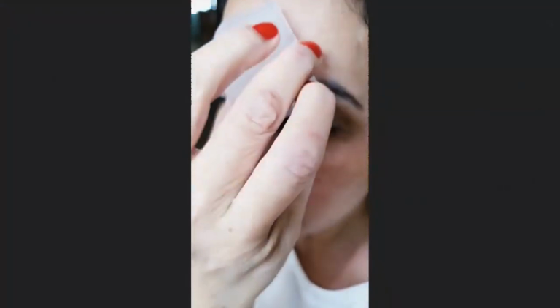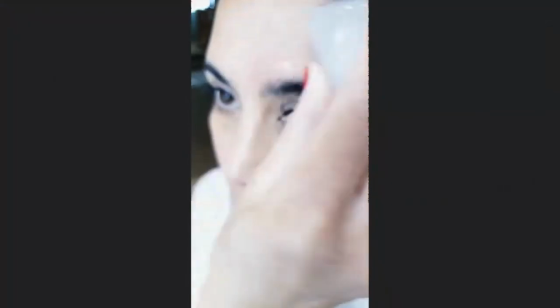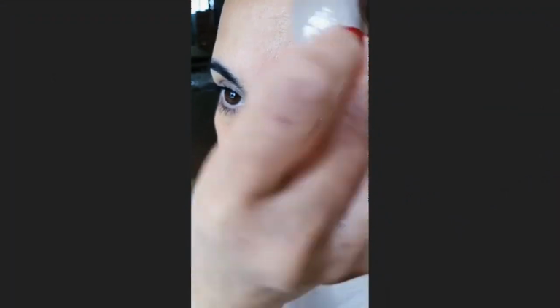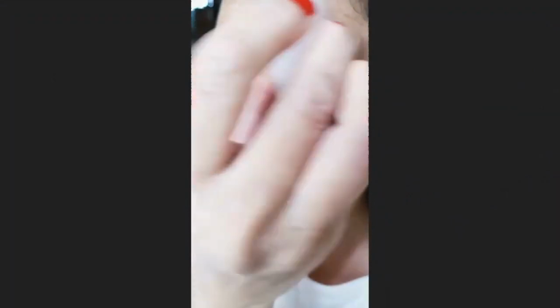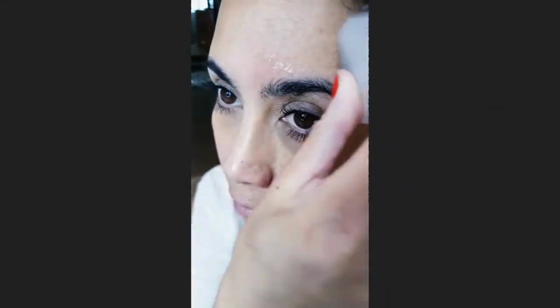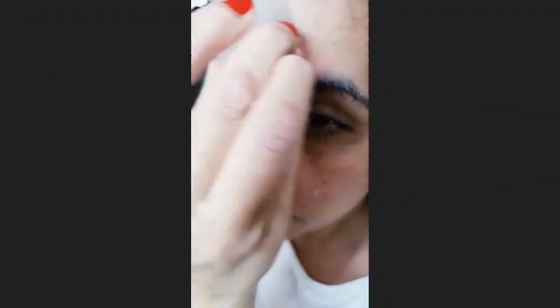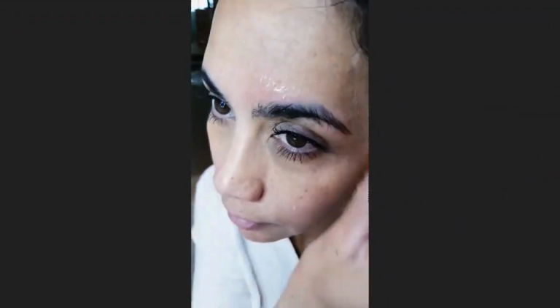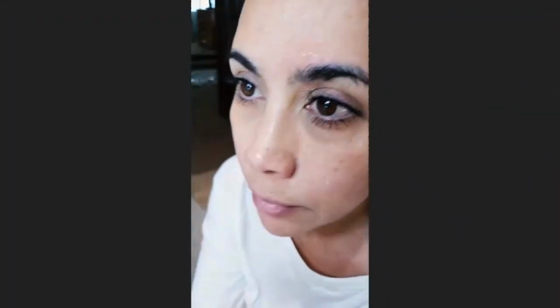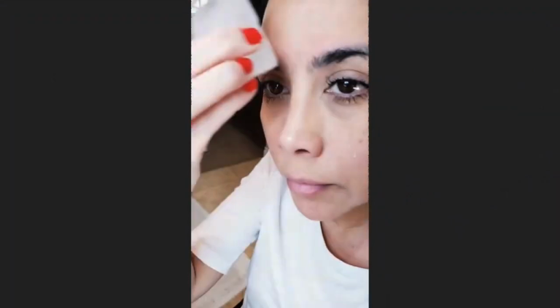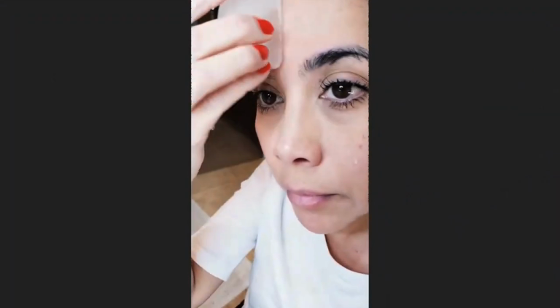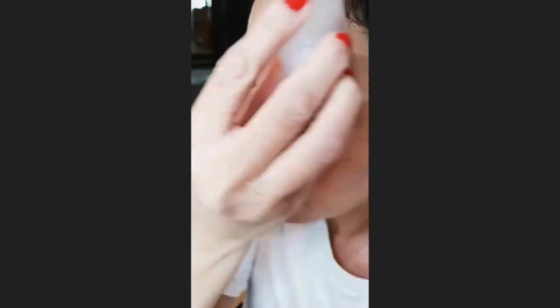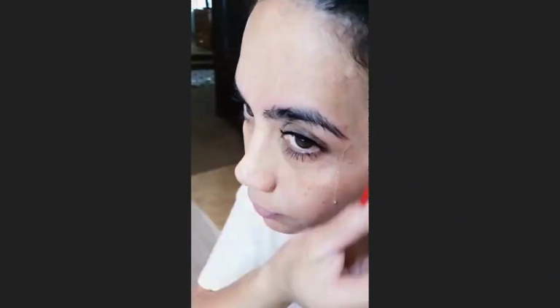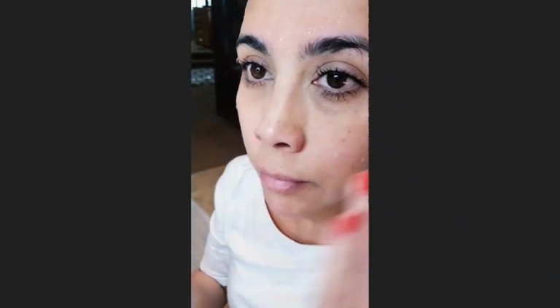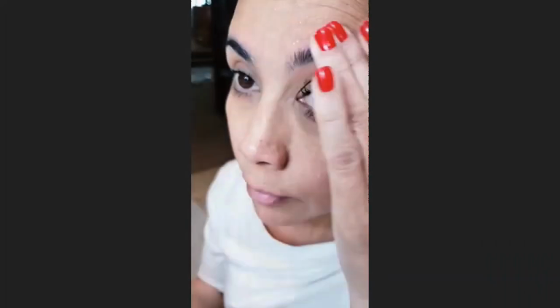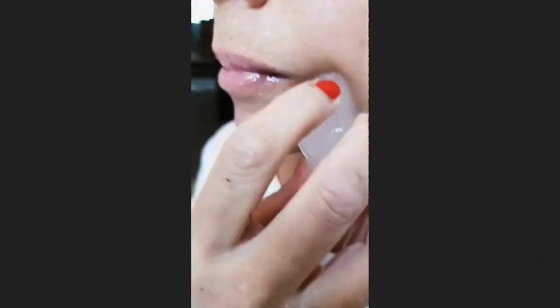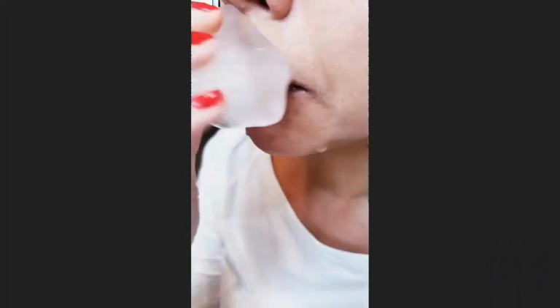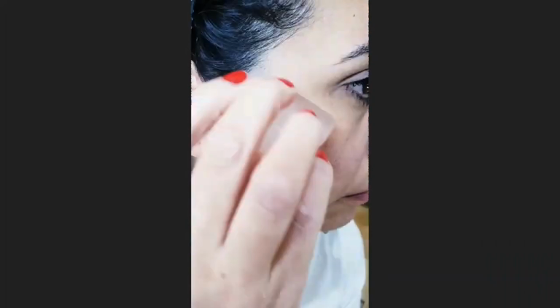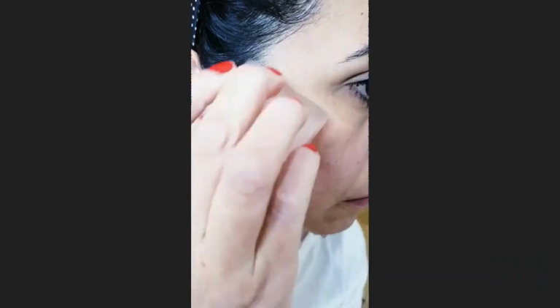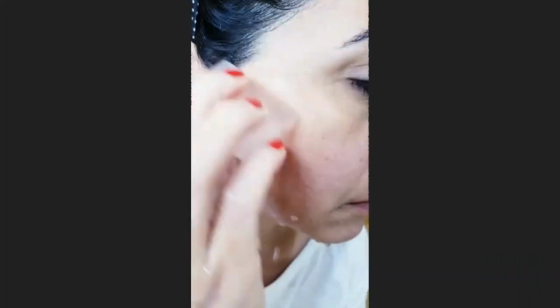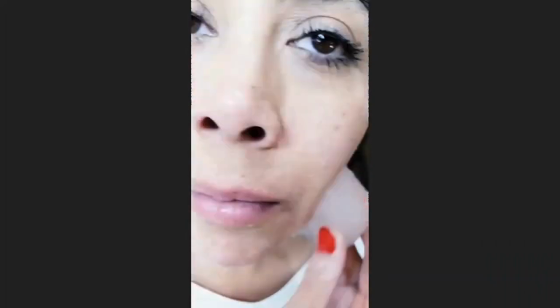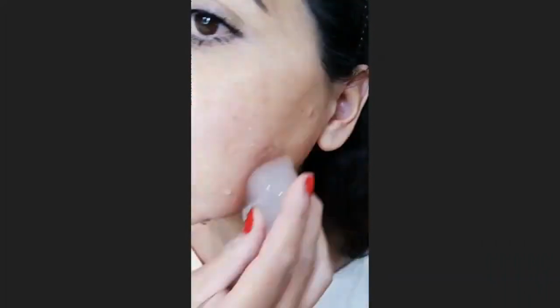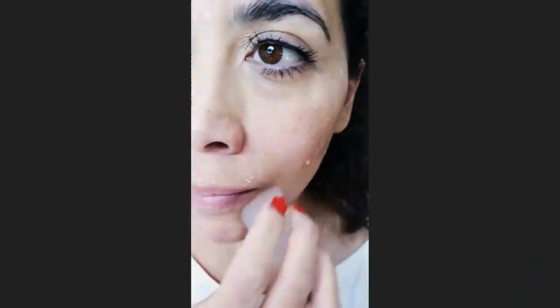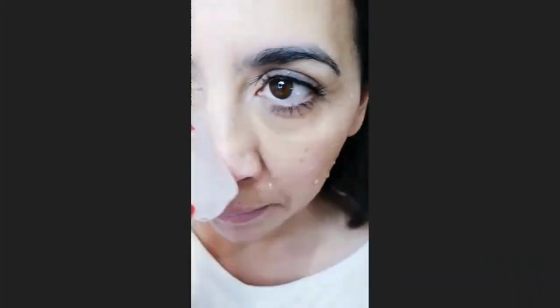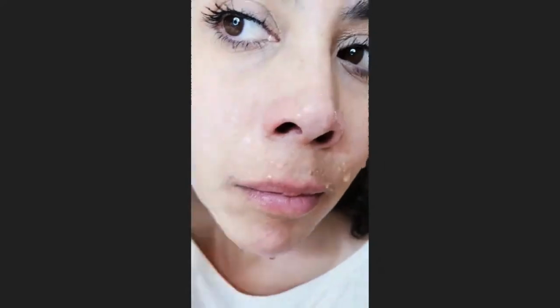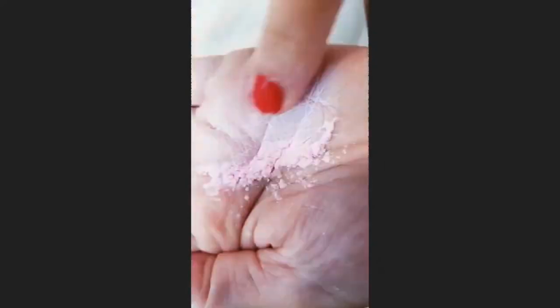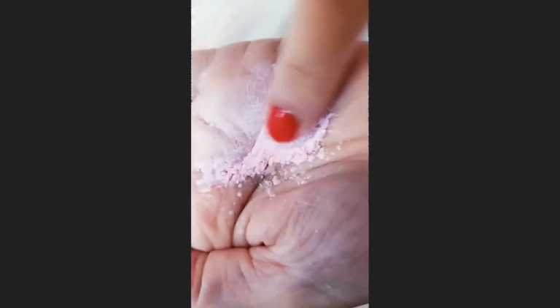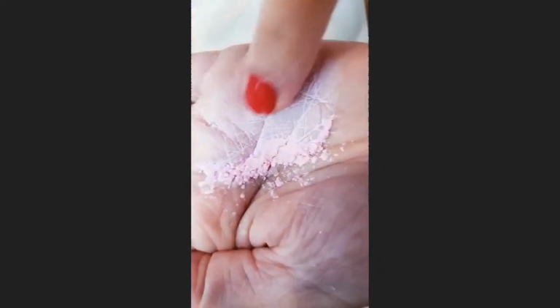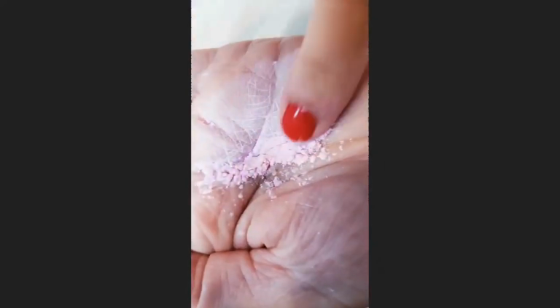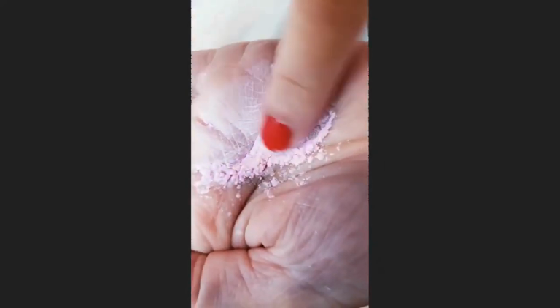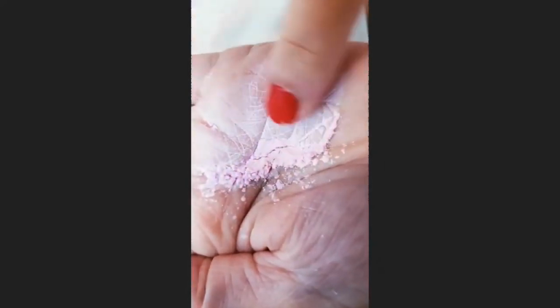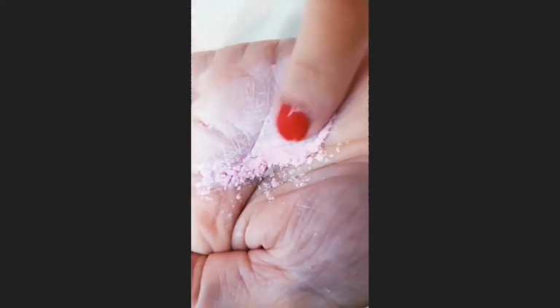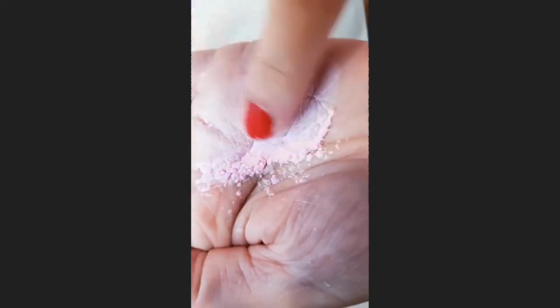Next, apply ice. It will numb your skin and make it less painful. Use talc-free powder to soothe the skin and prevent the thread from slipping.